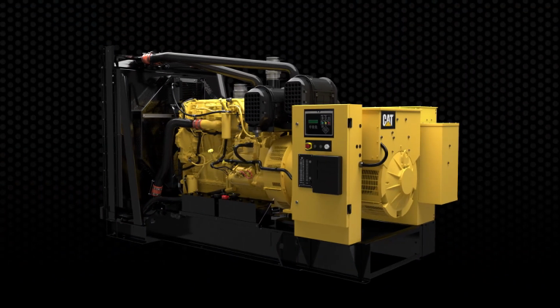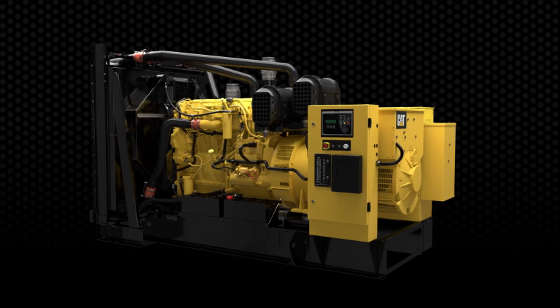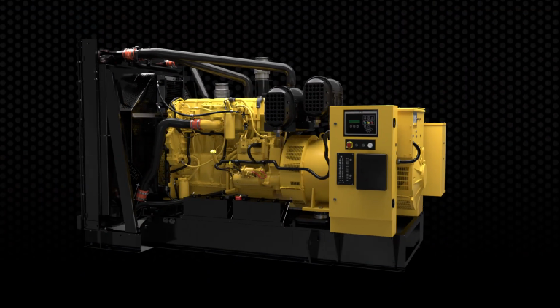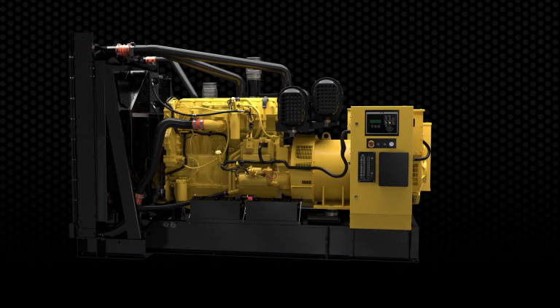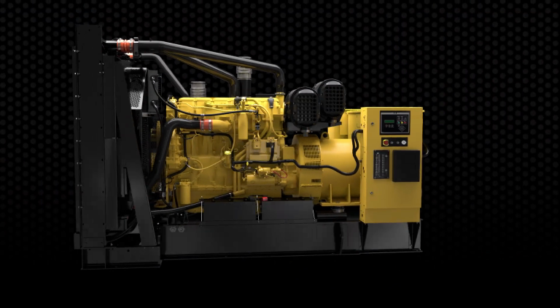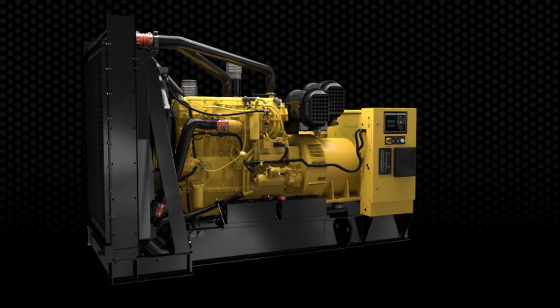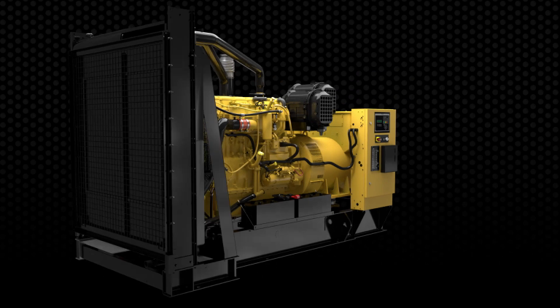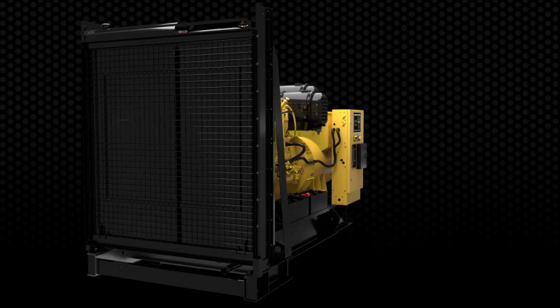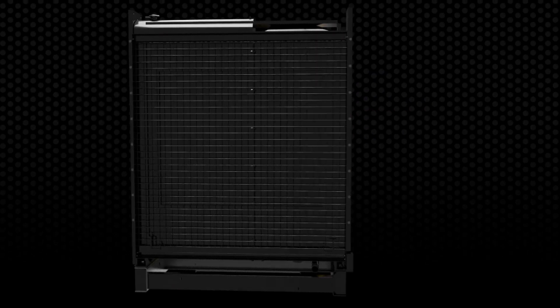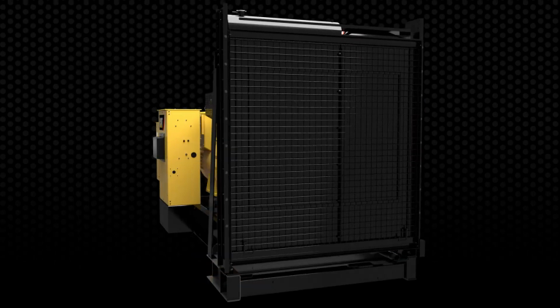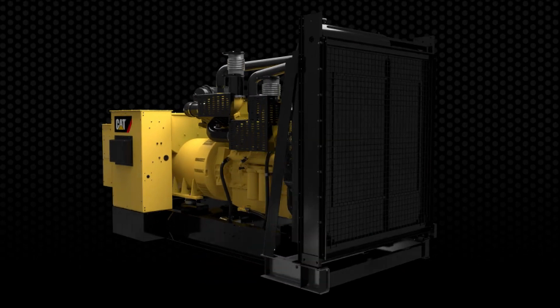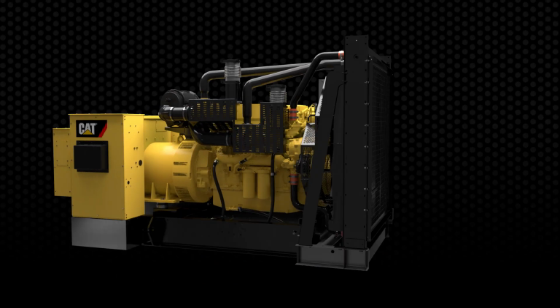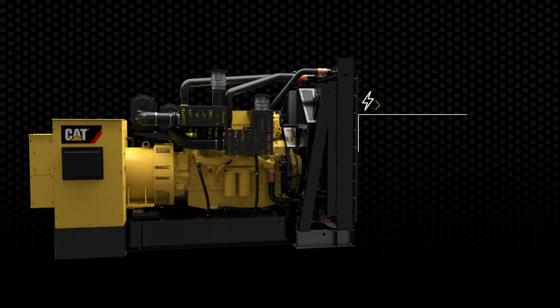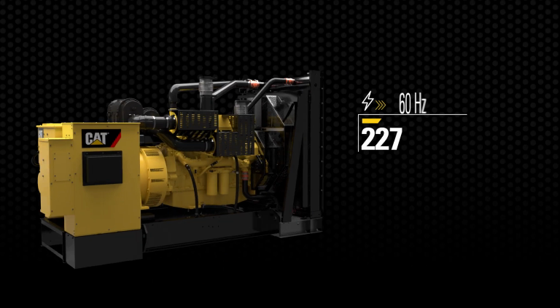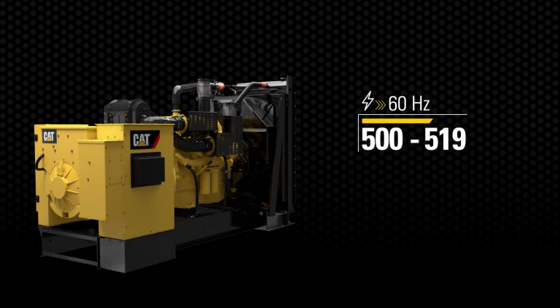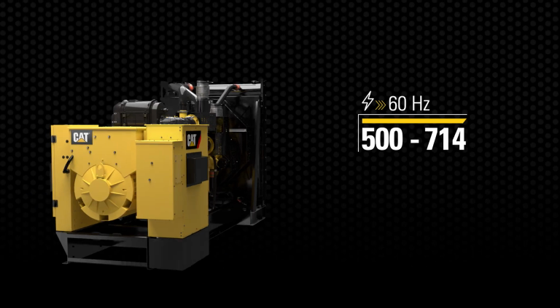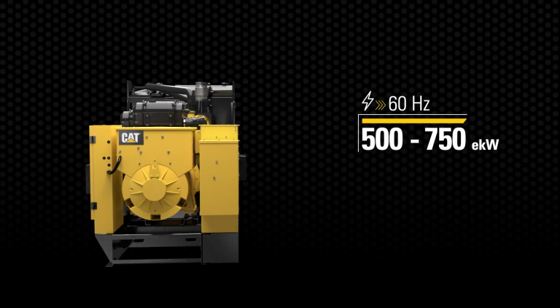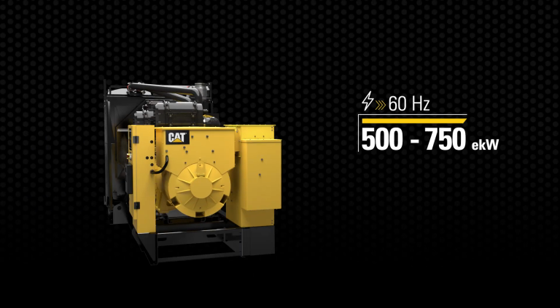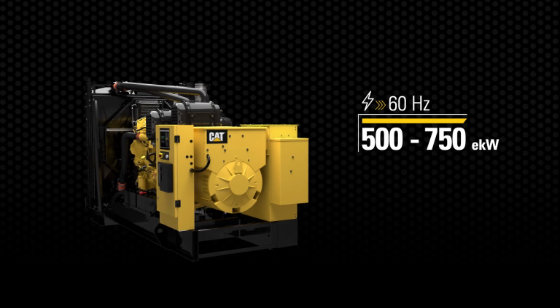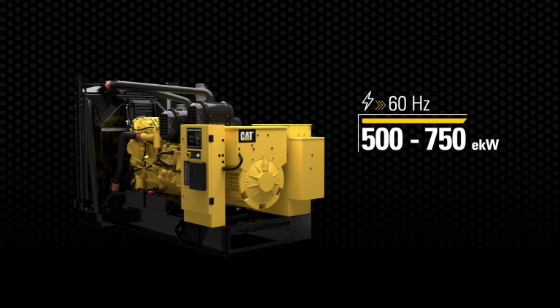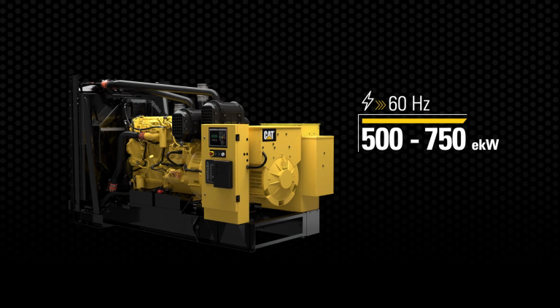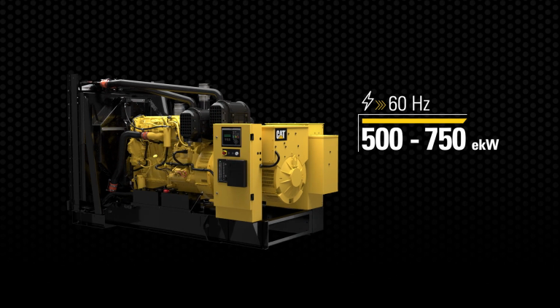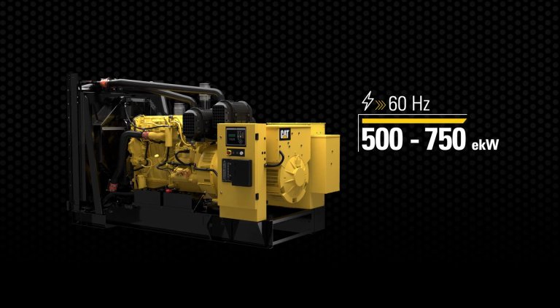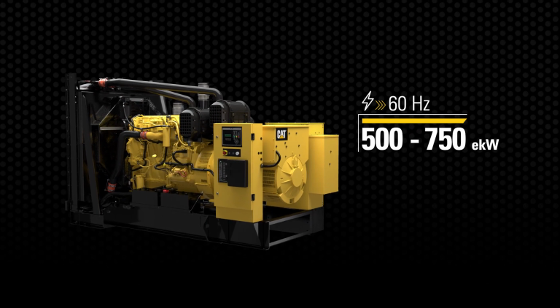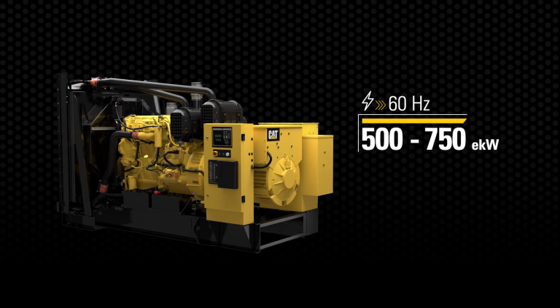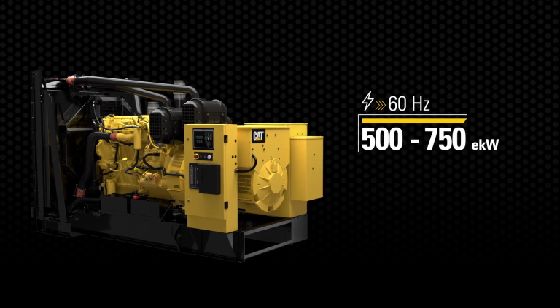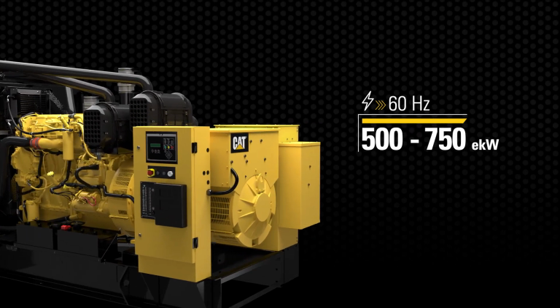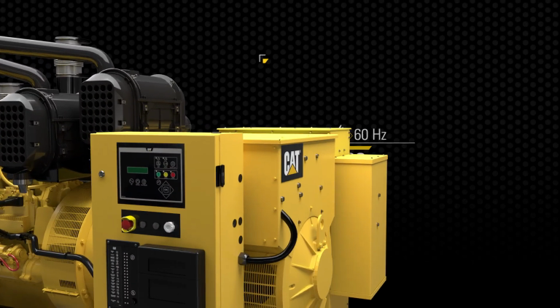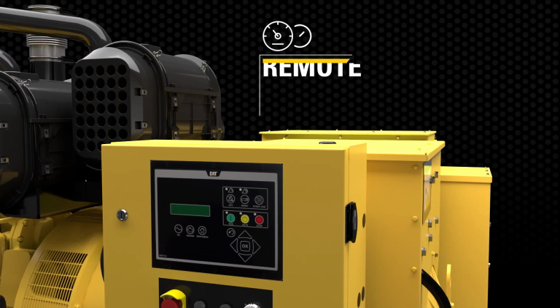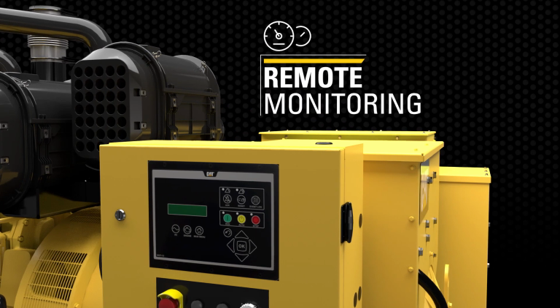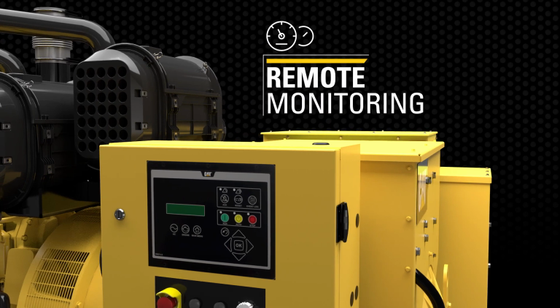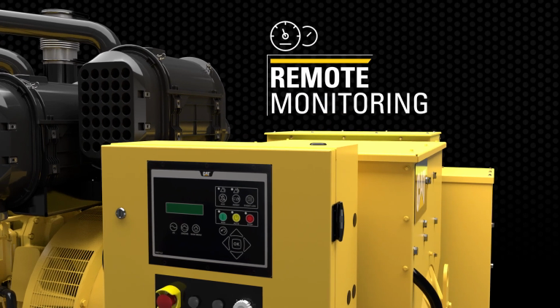Perfect for backup power applications where reliability and performance are mandatory. The C18 generator set now delivers power from 500 to 750 kilowatts, and its state-of-the-art control panel enables you to monitor performance from remote locations.